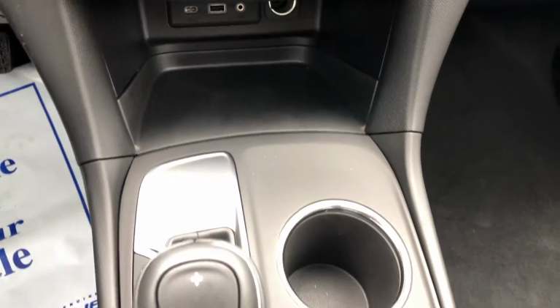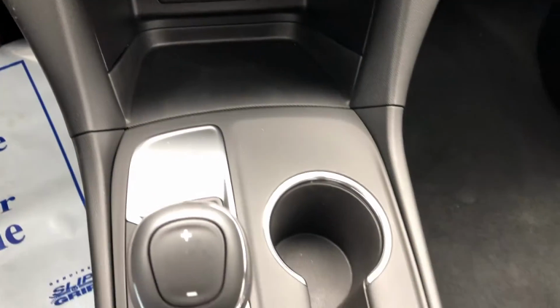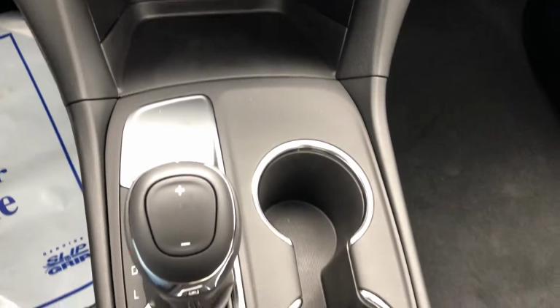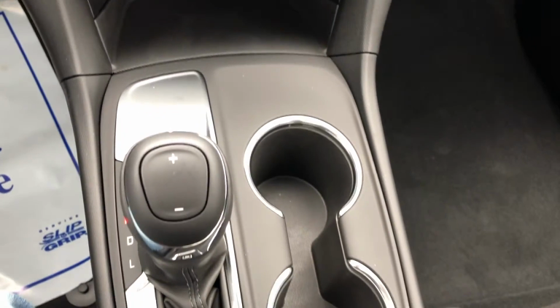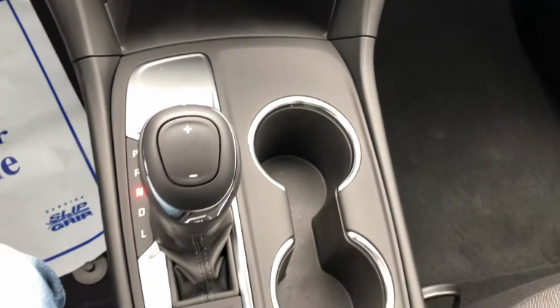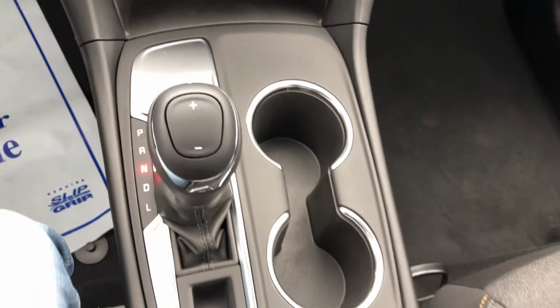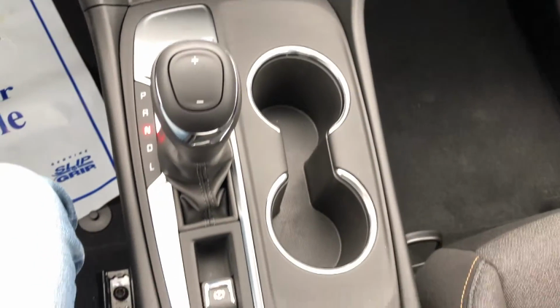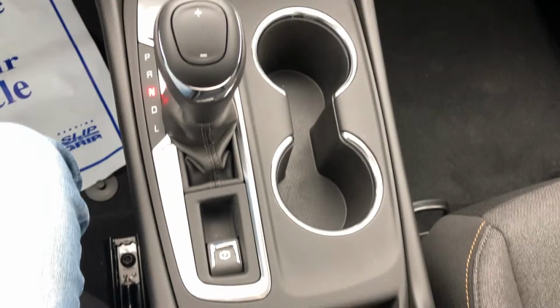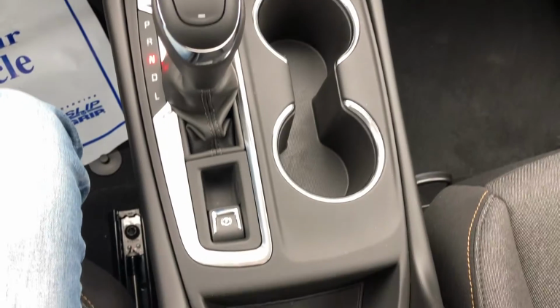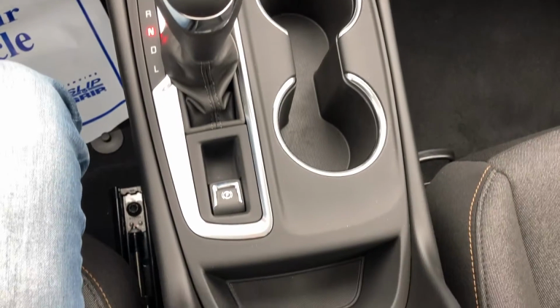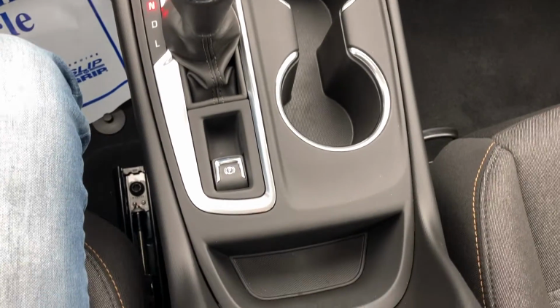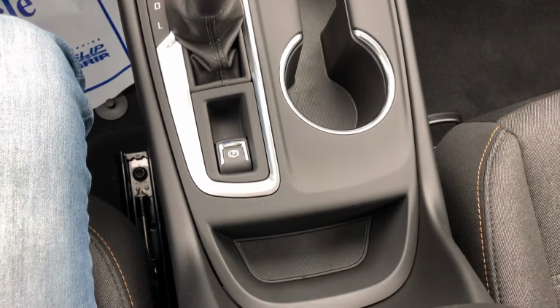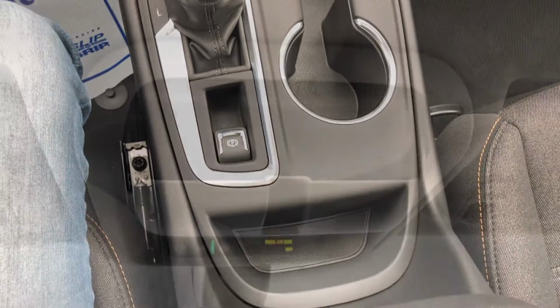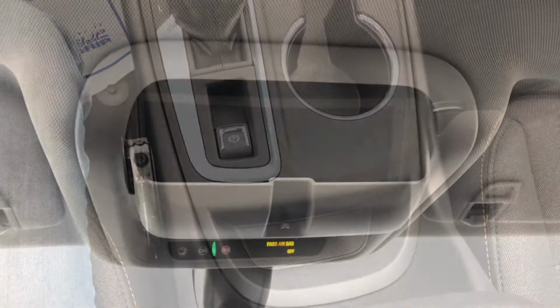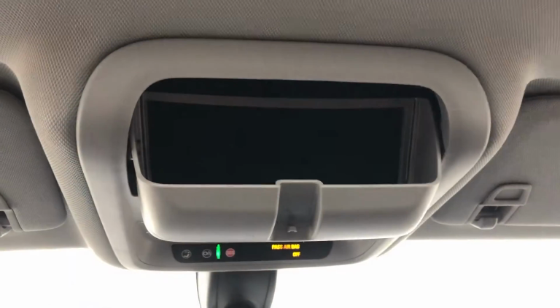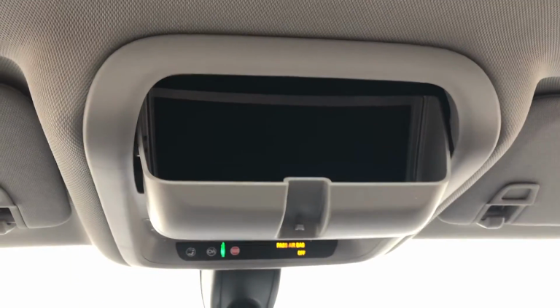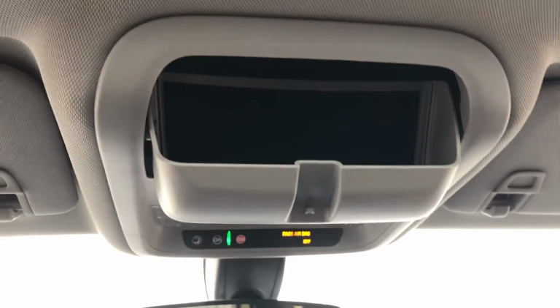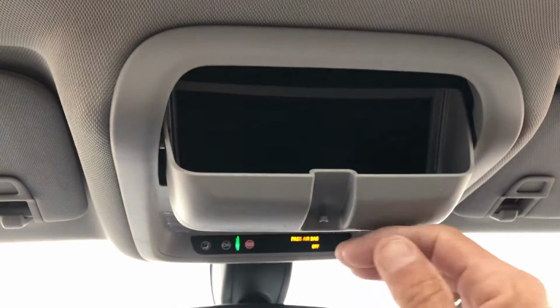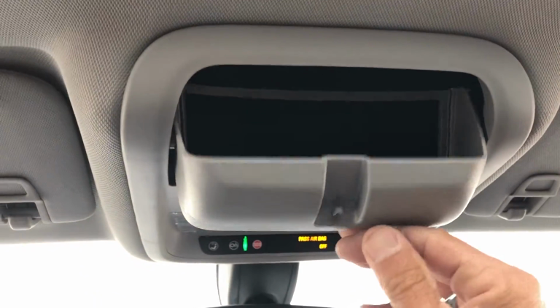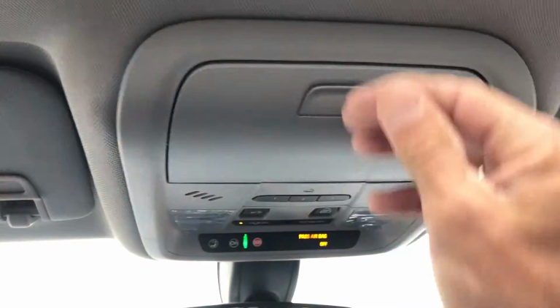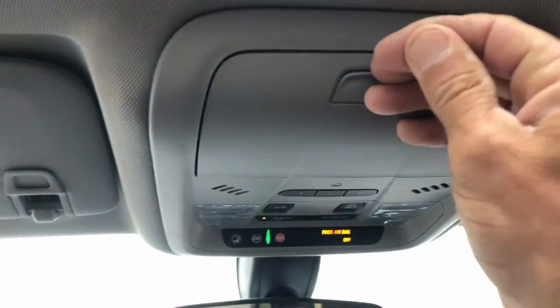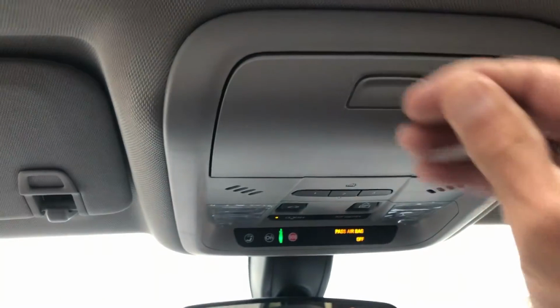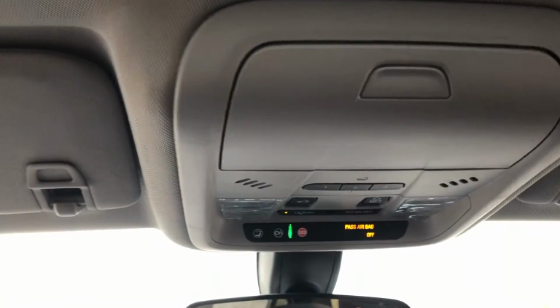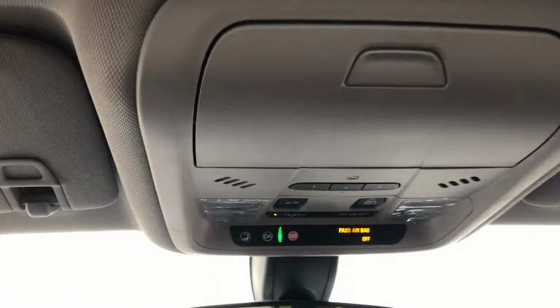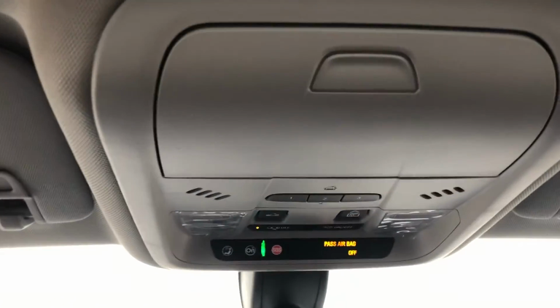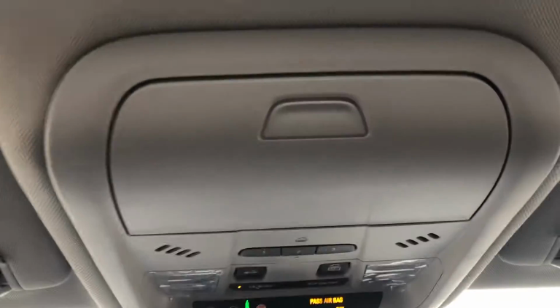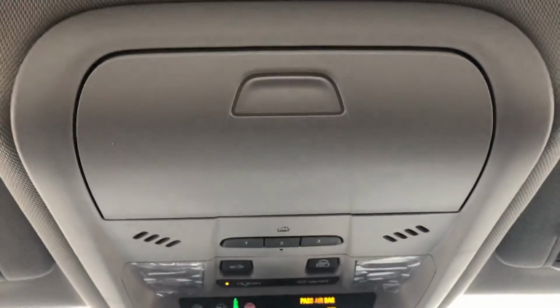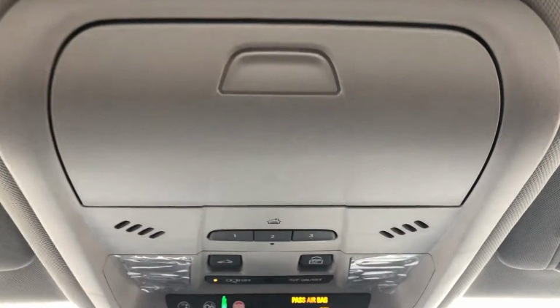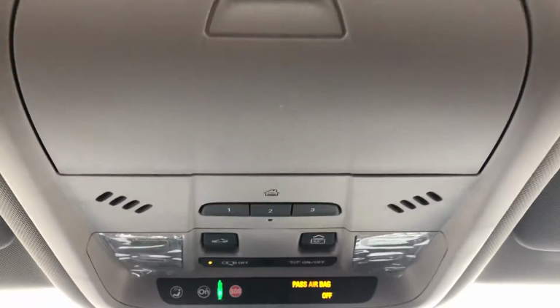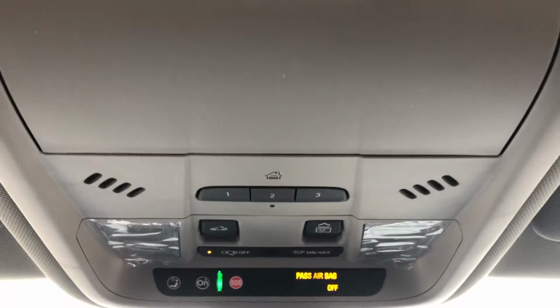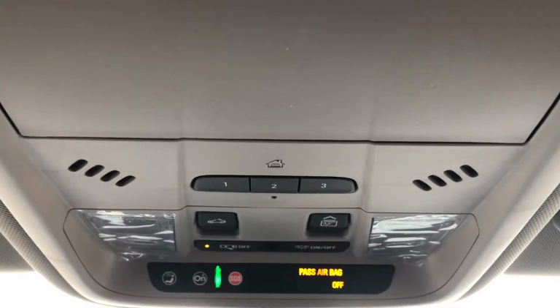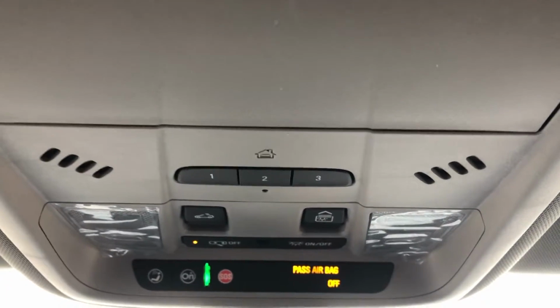In addition to the LED-lit center console compartment, you'll find dedicated storage for a mobile phone, 4 cup holders, a flip-down compartment for sunglasses, and multiple outlets and charging ports located throughout.